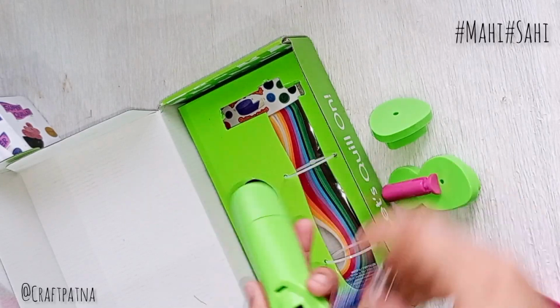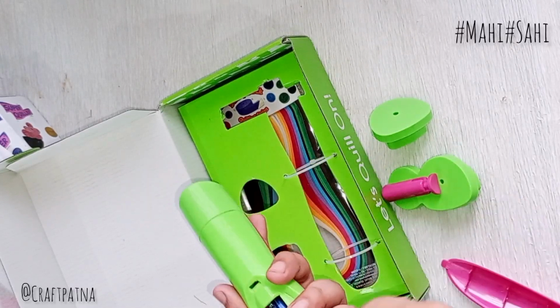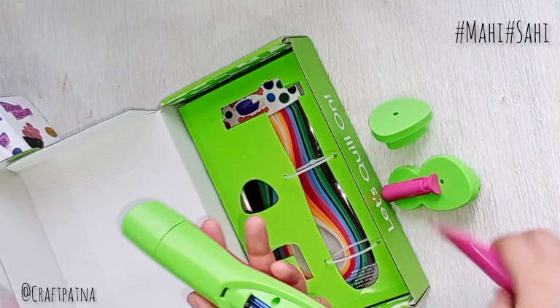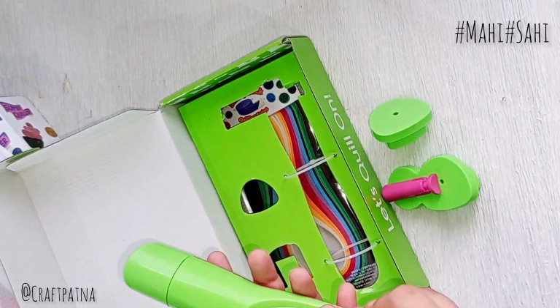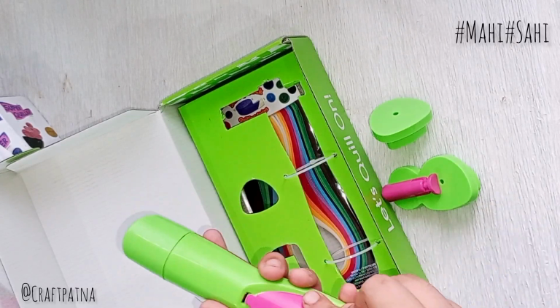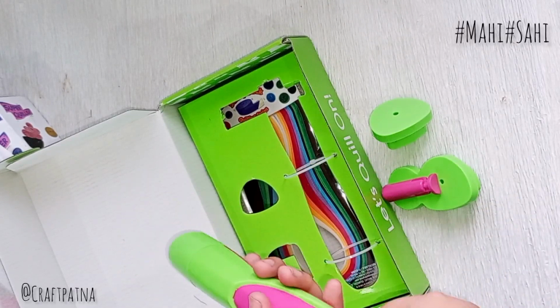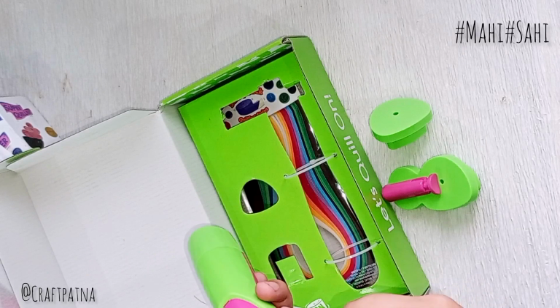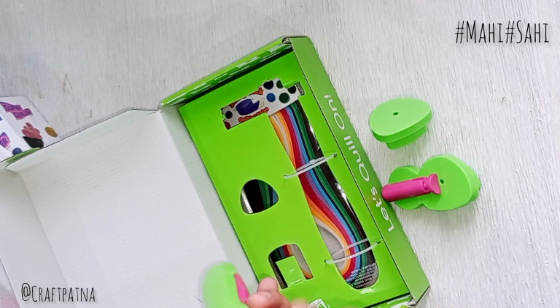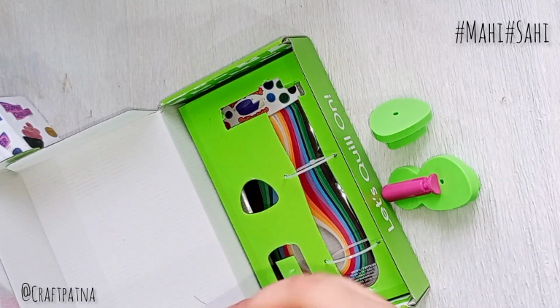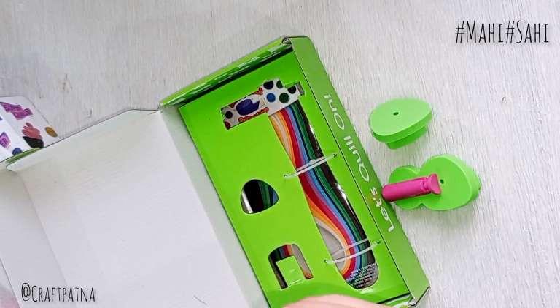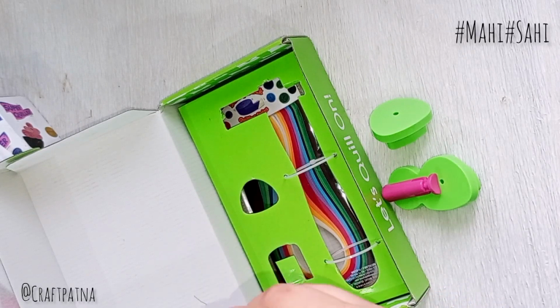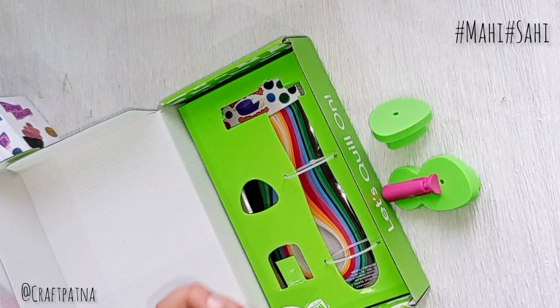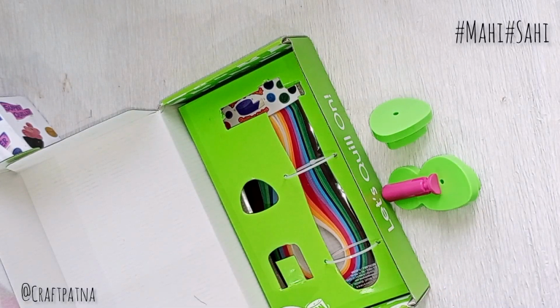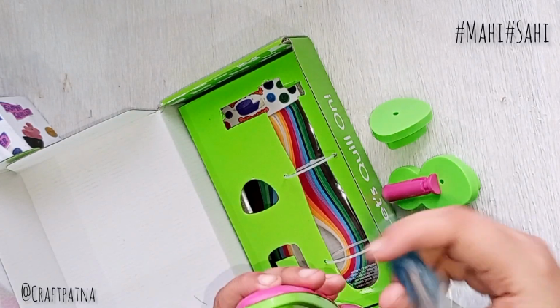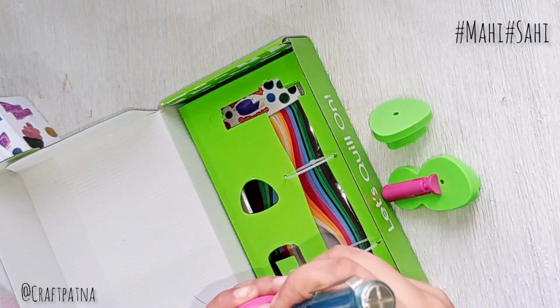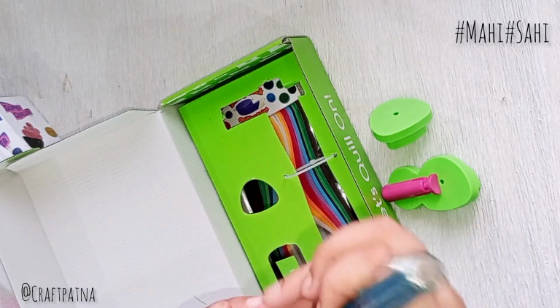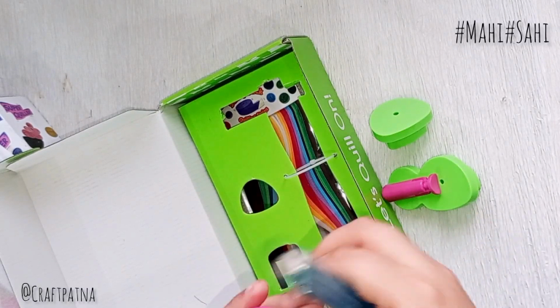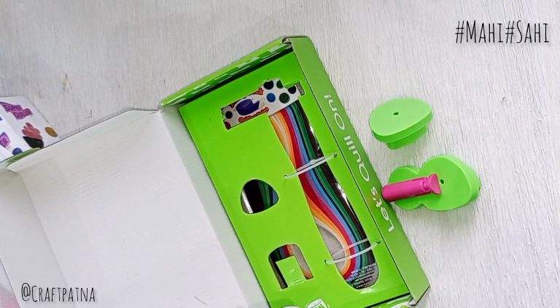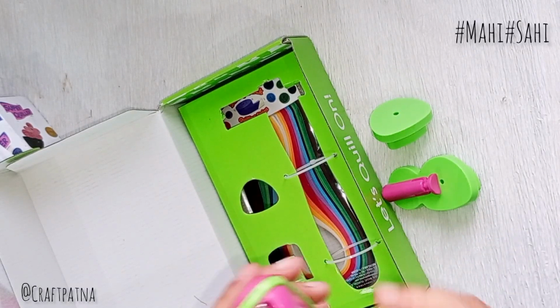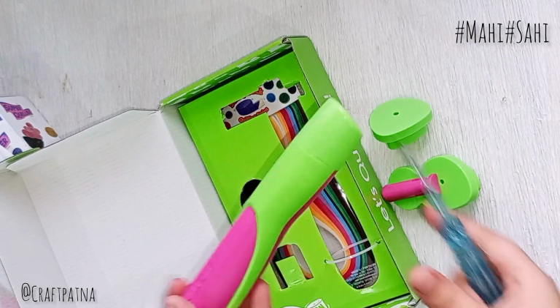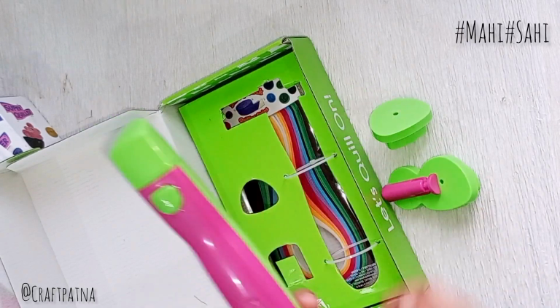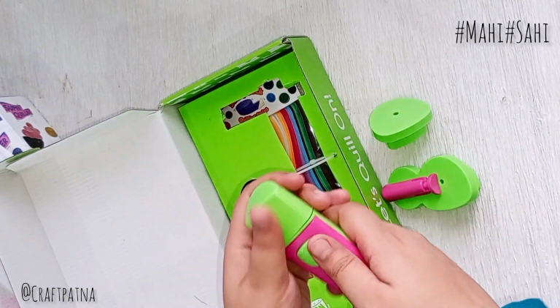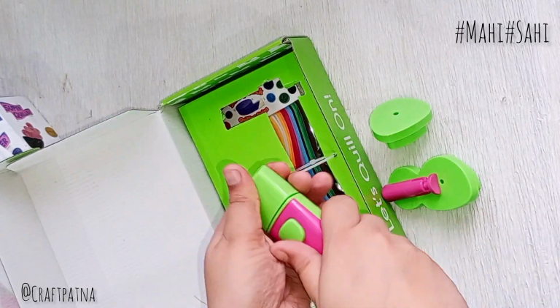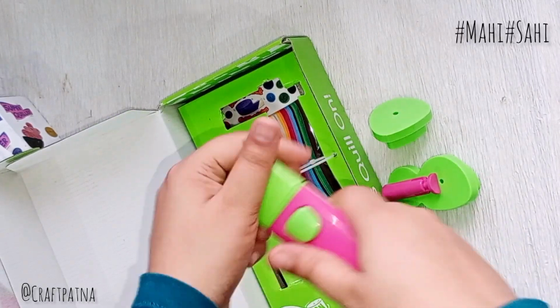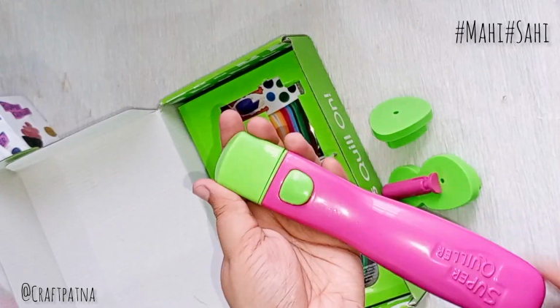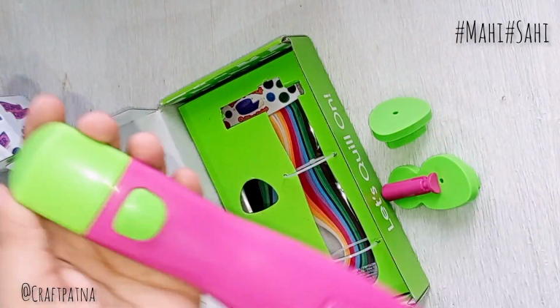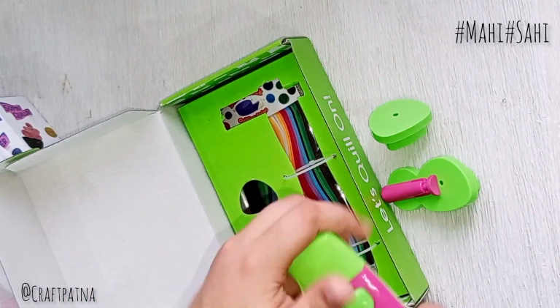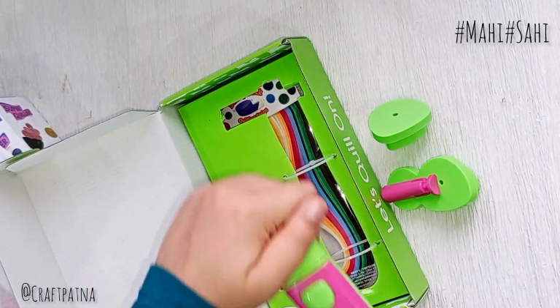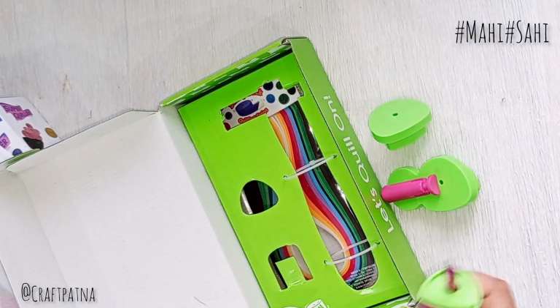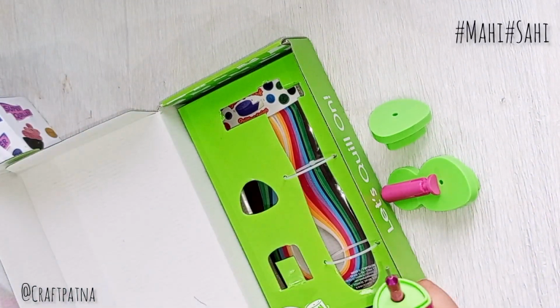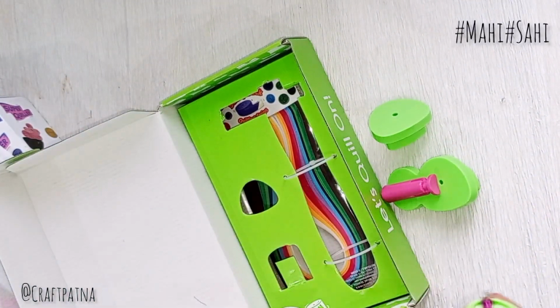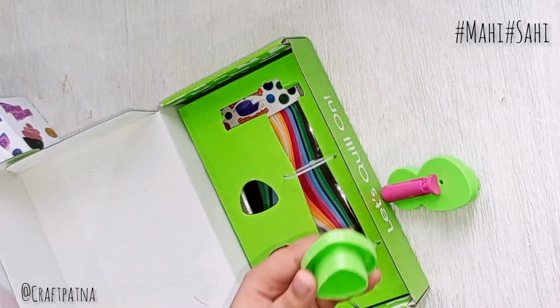If you look at the back portion, you will open it. There is a small screw in the back portion. You will open it and insert the battery. After that, you will be all ready to use it.